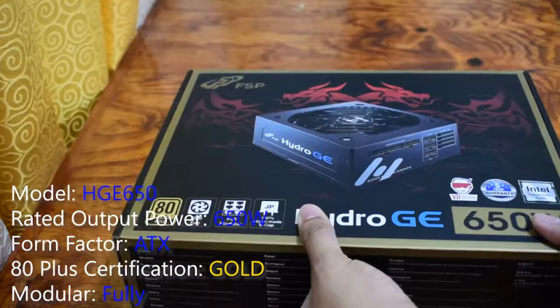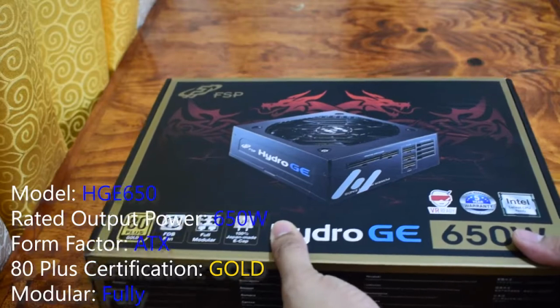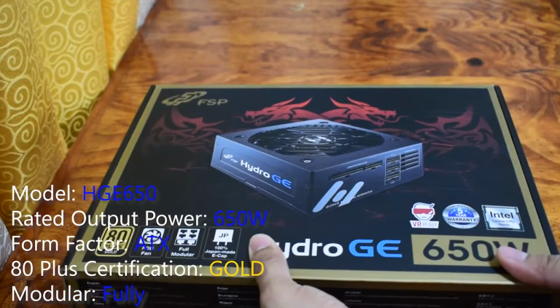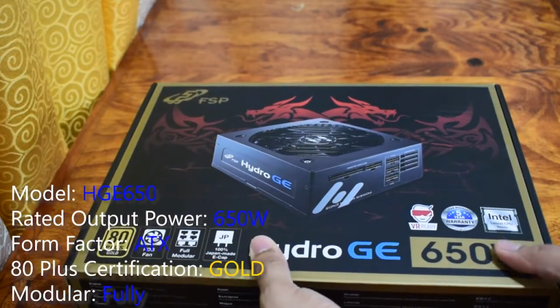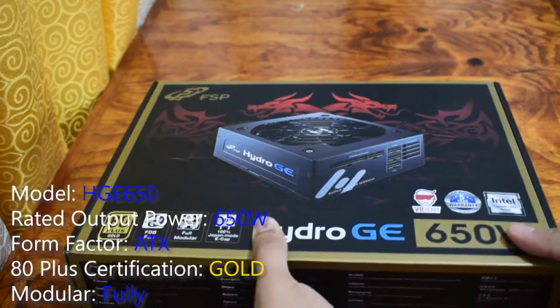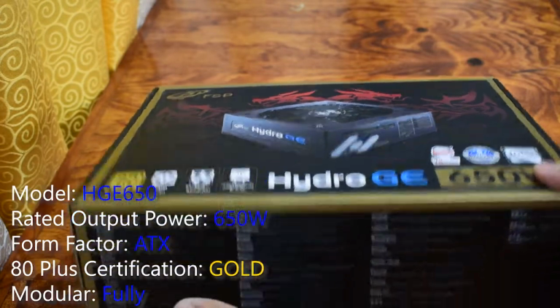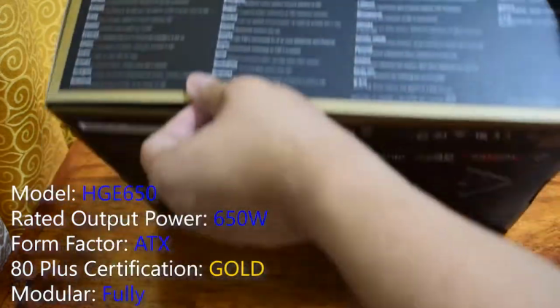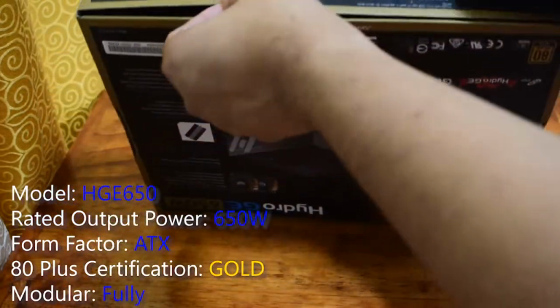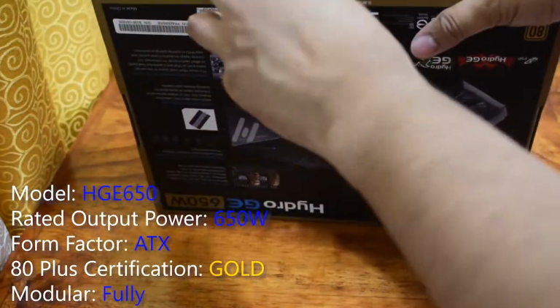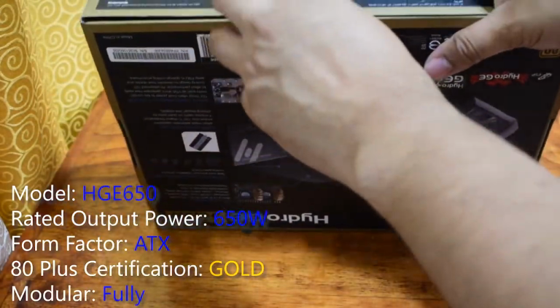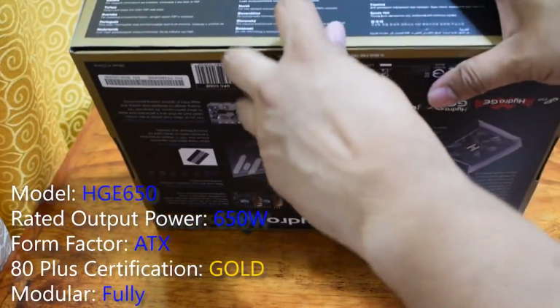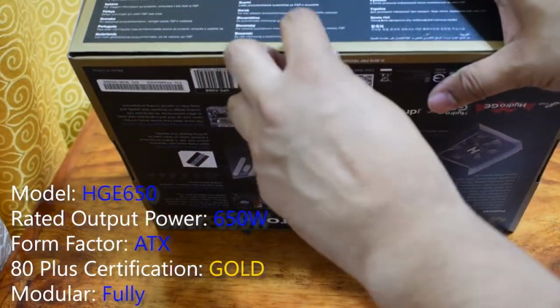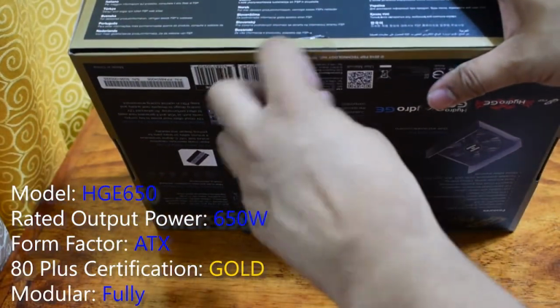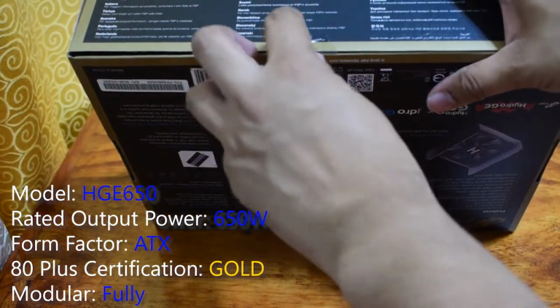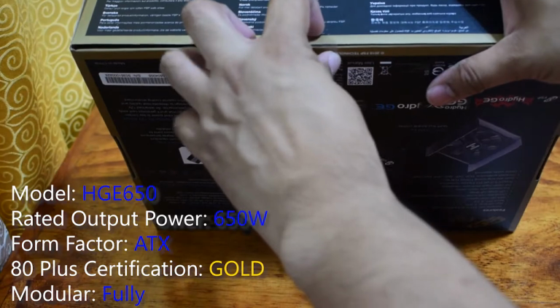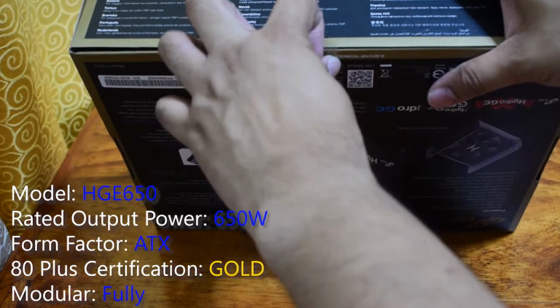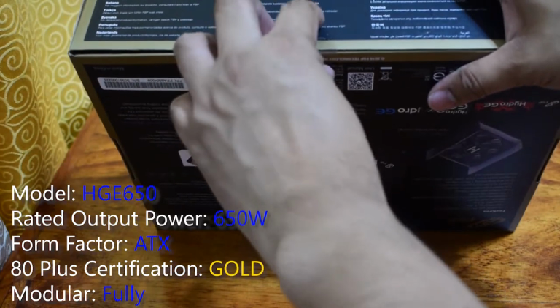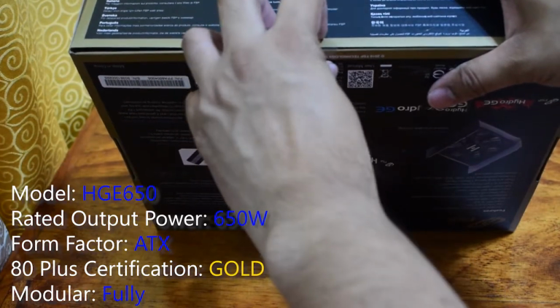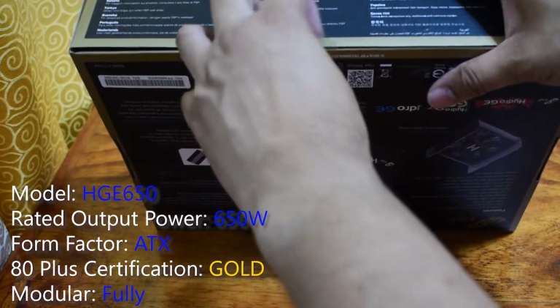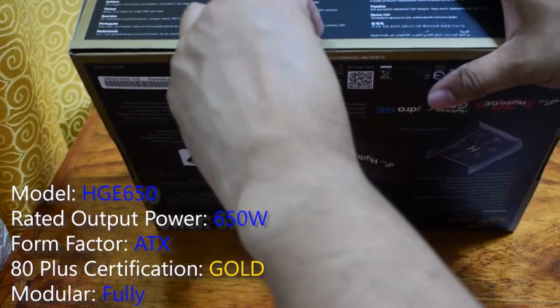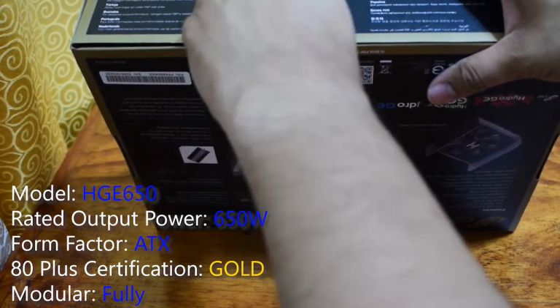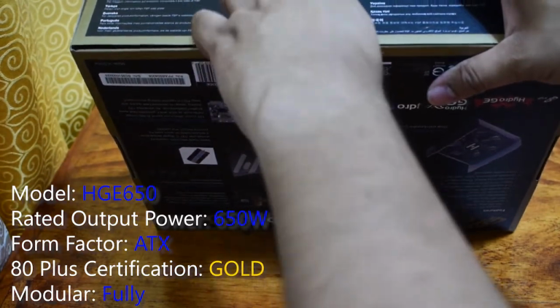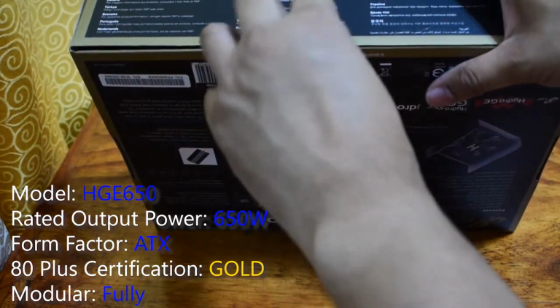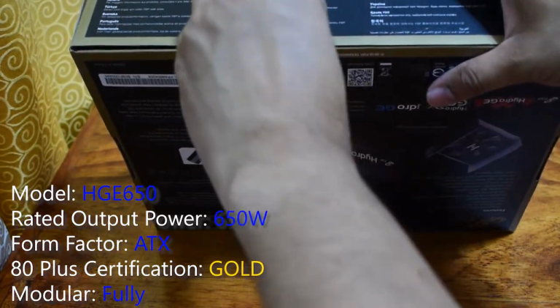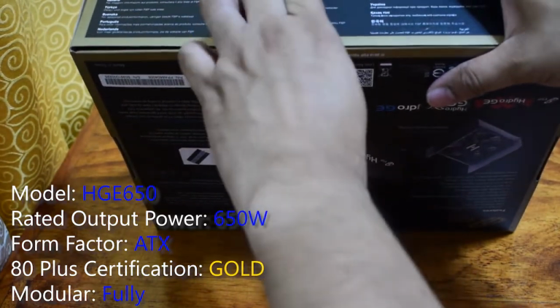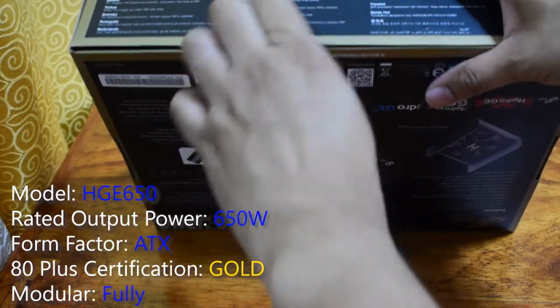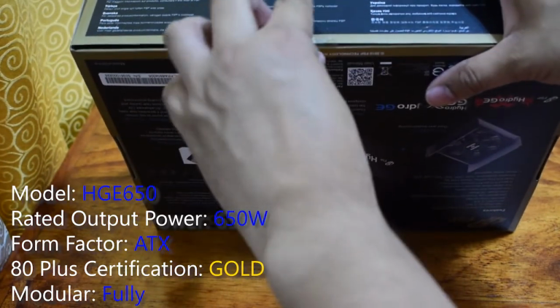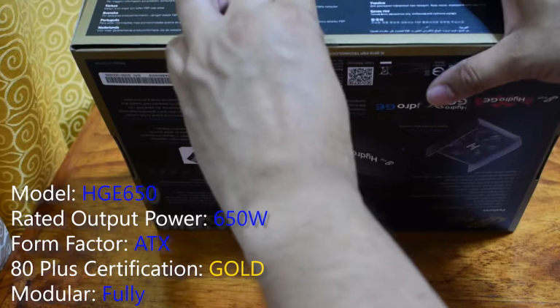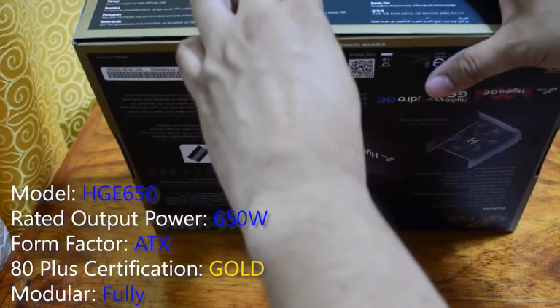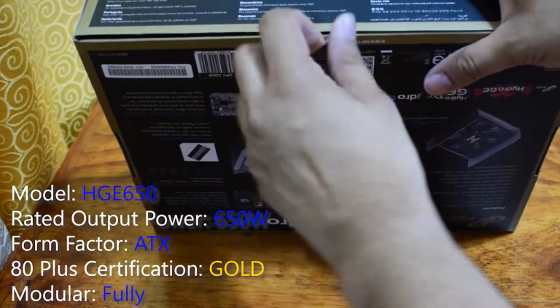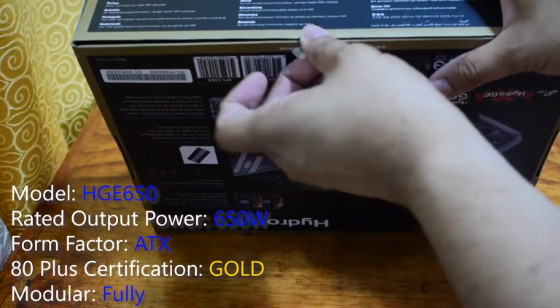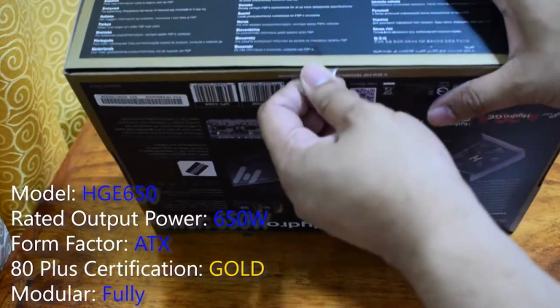This power supply has a rated output power of 650W, 80PLUS Gold certification, and is fully modular. It carries the 80PLUS Gold Certification, promoting efficient energy use.